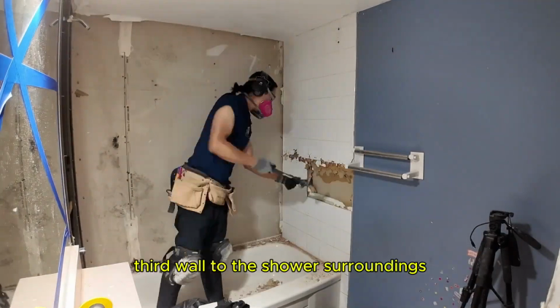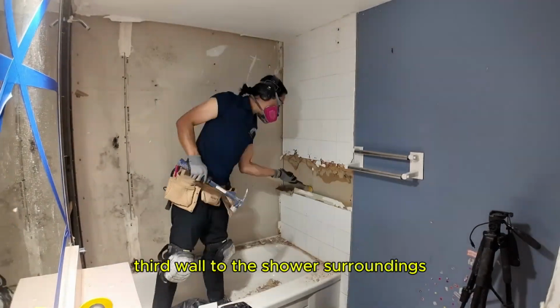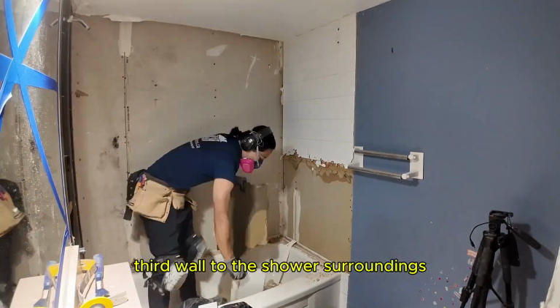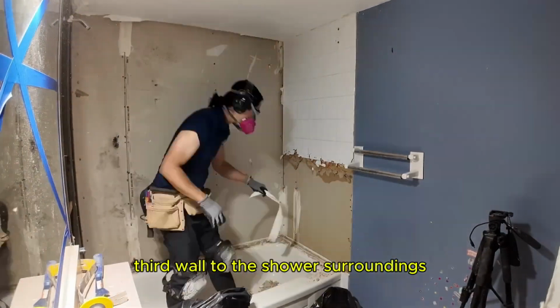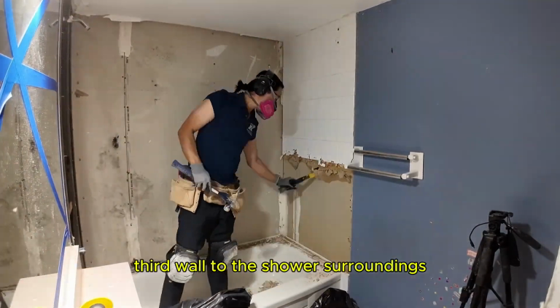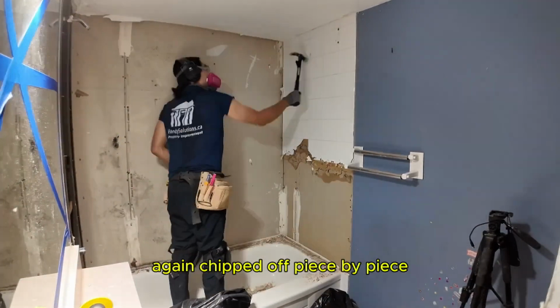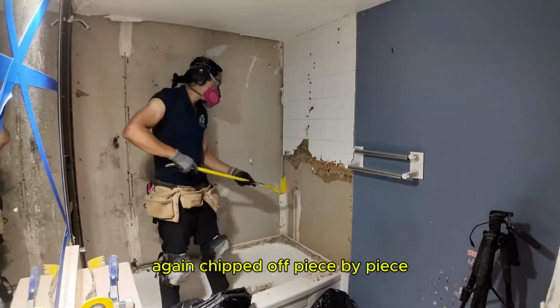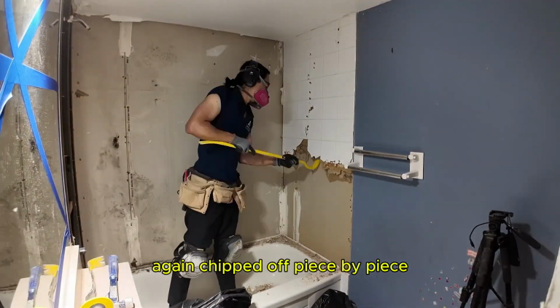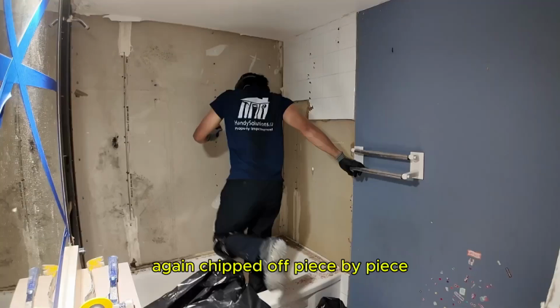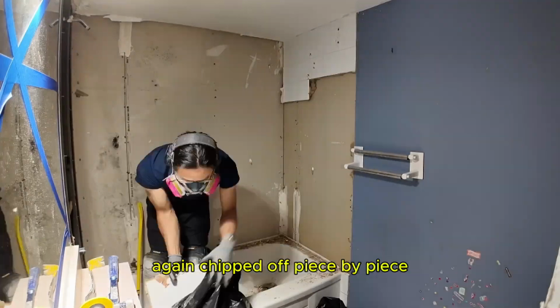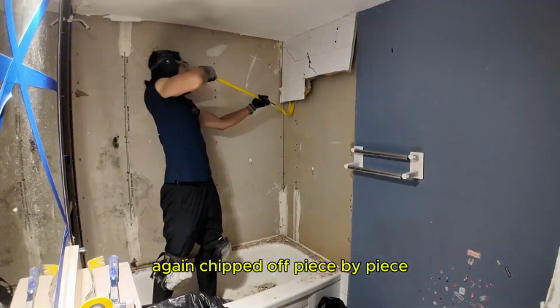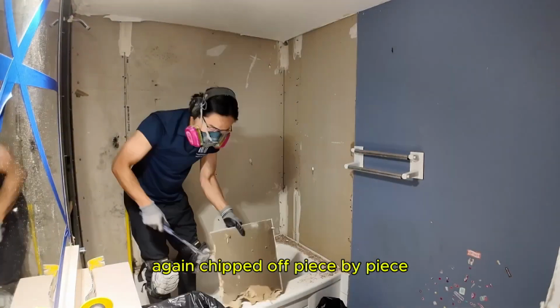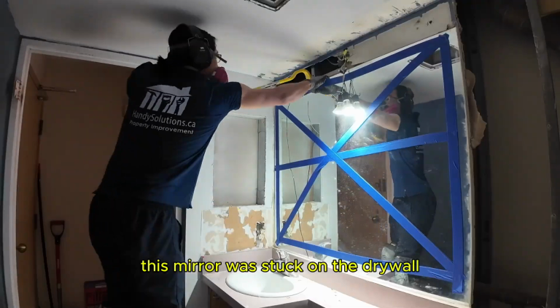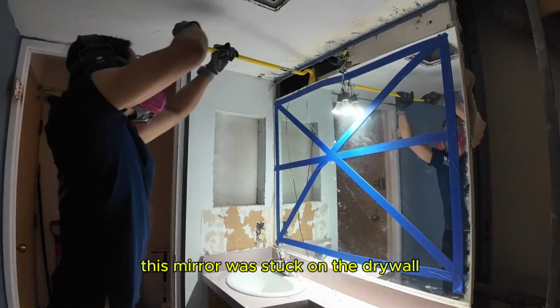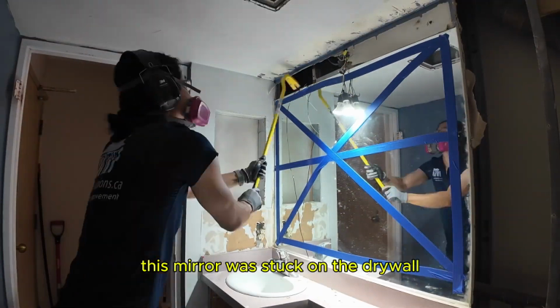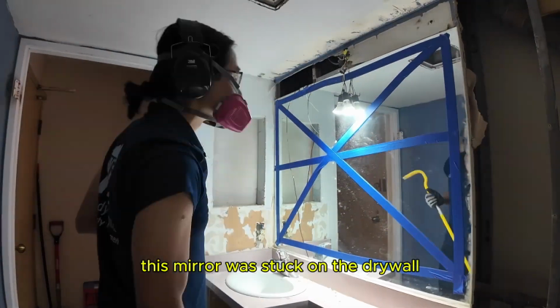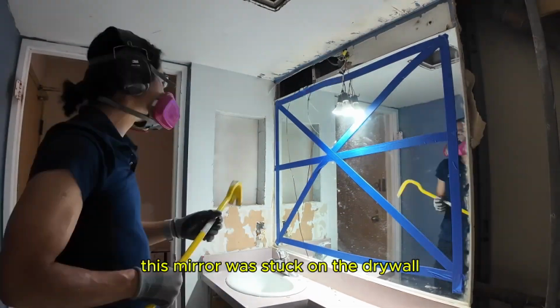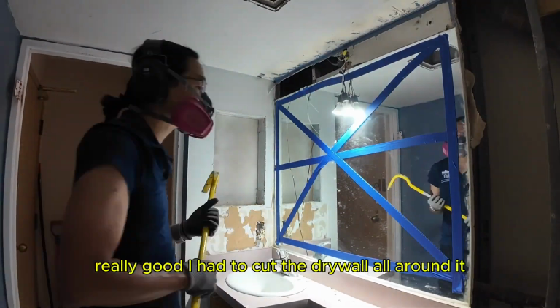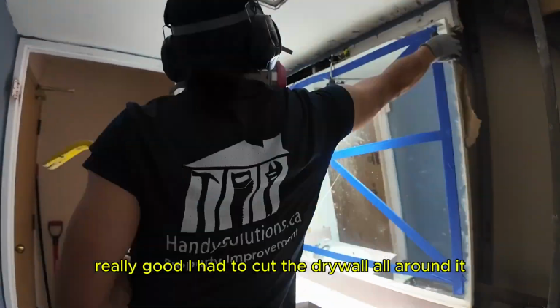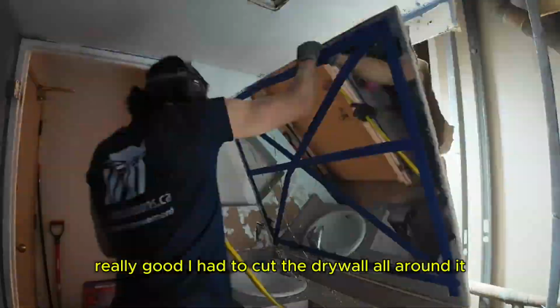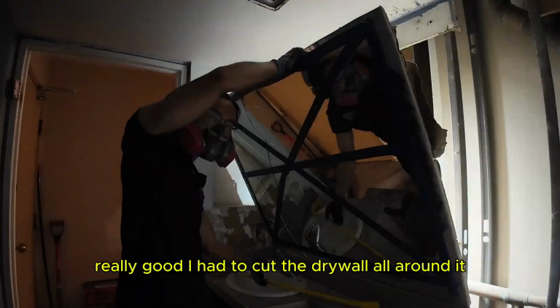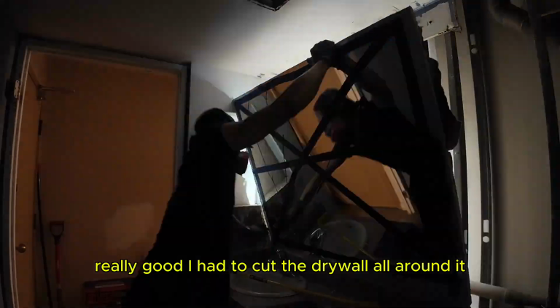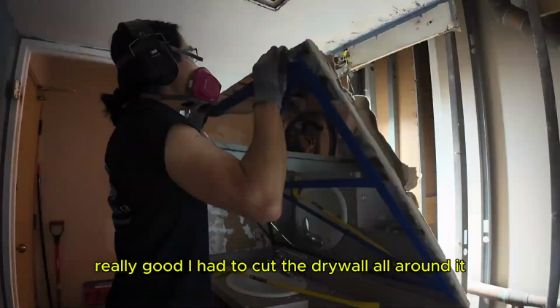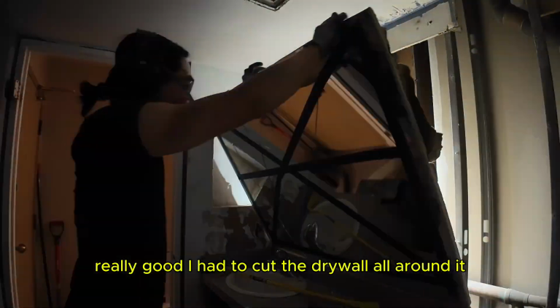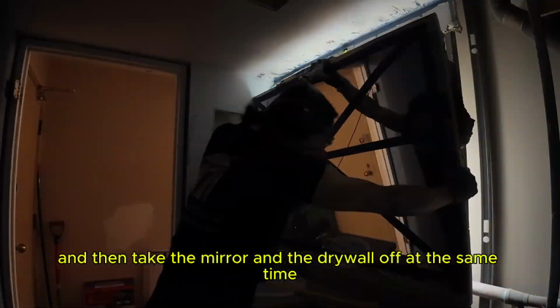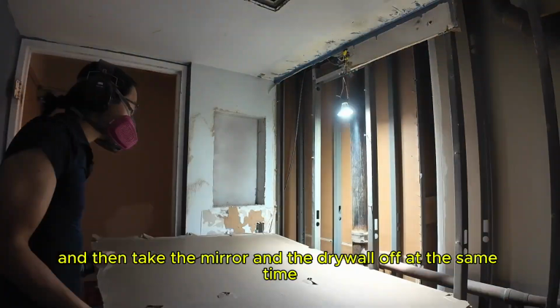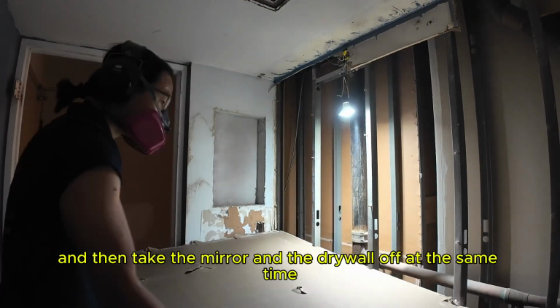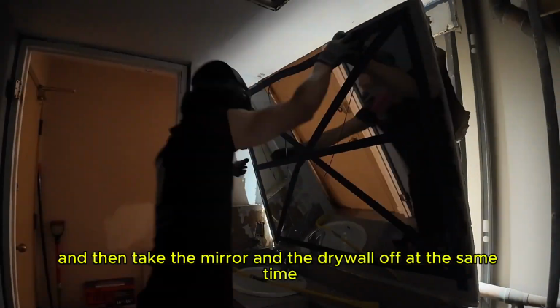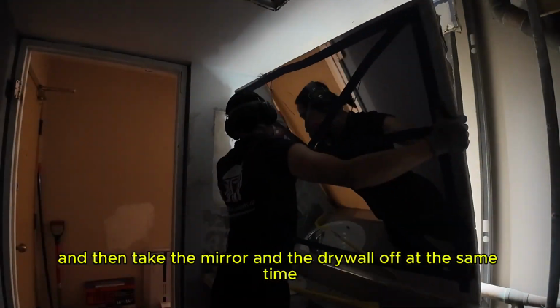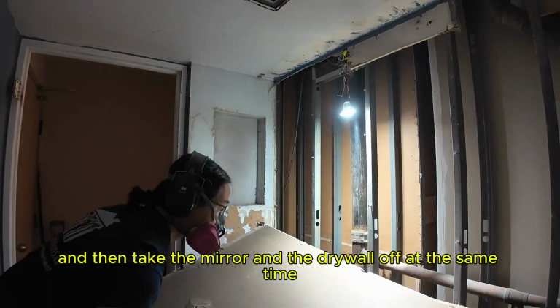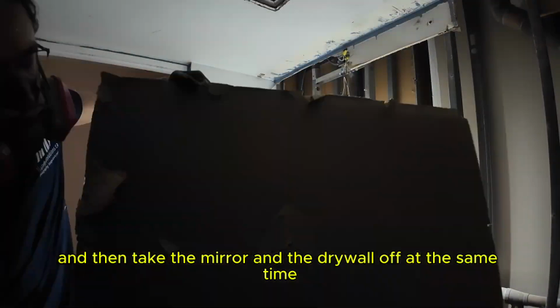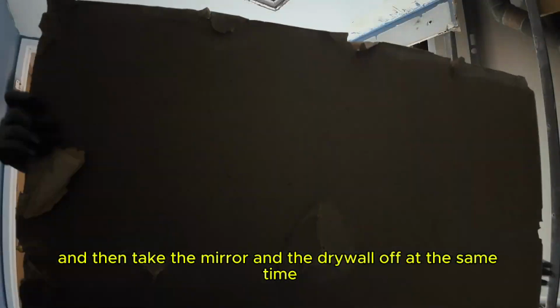The third wall of the shower surround is again chipped off piece by piece. This mirror was stuck on the drywall really well — I had to cut the drywall all around it and then take the mirror and the drywall off at the same time.